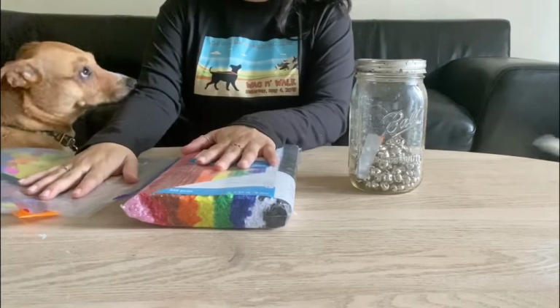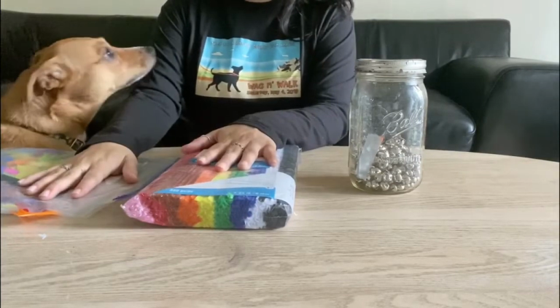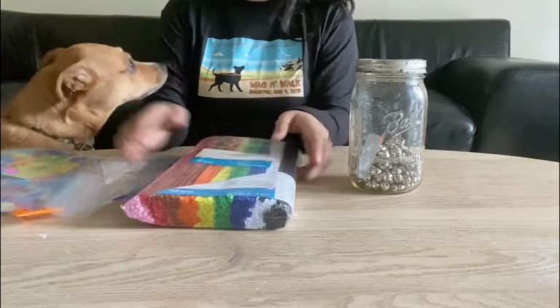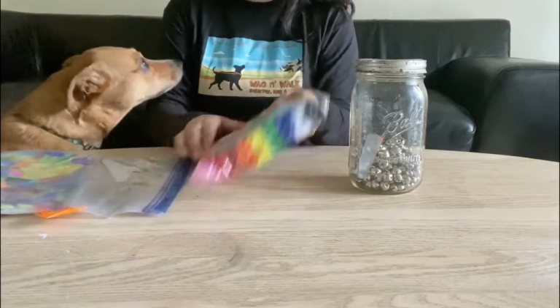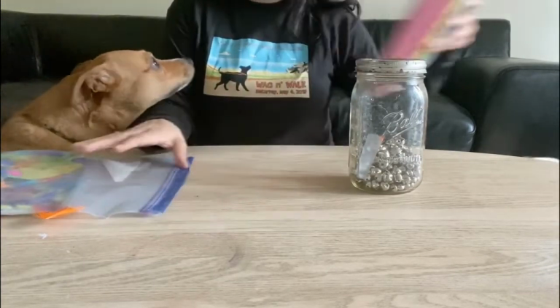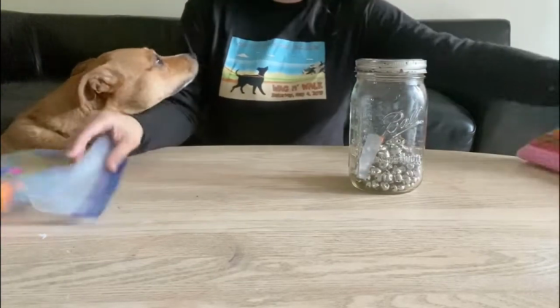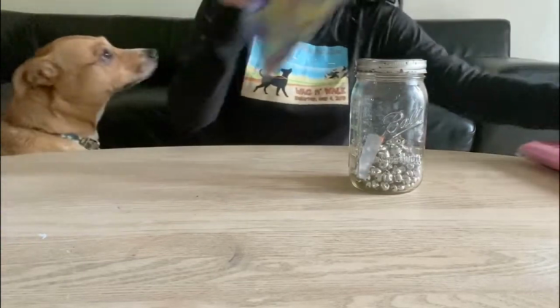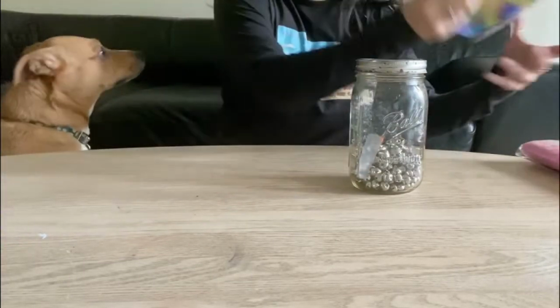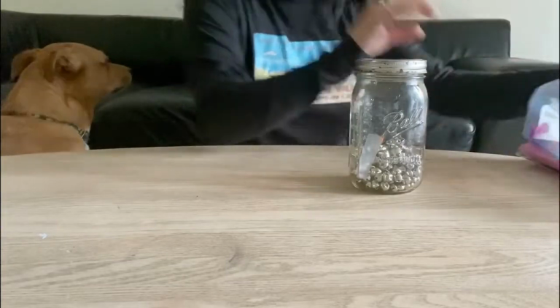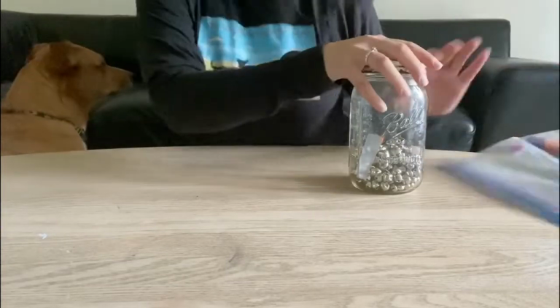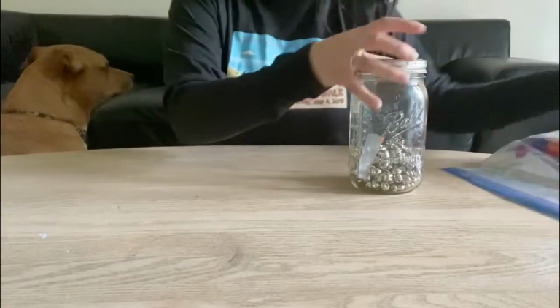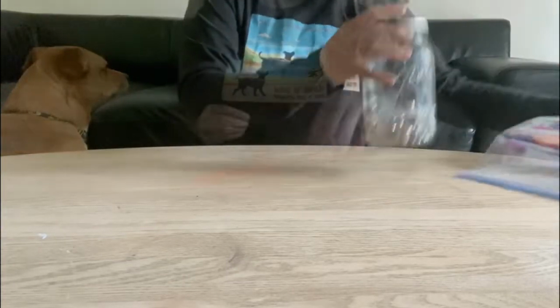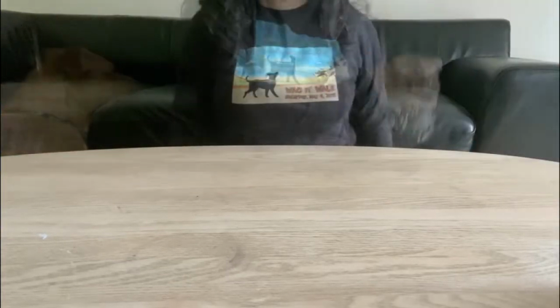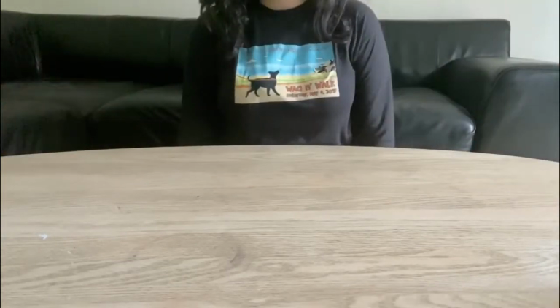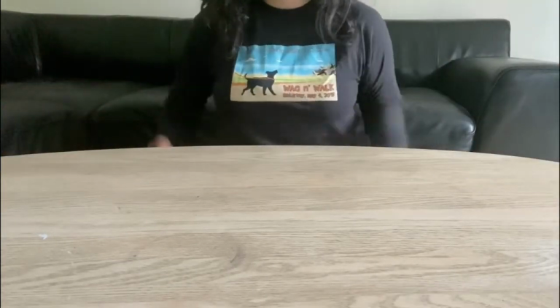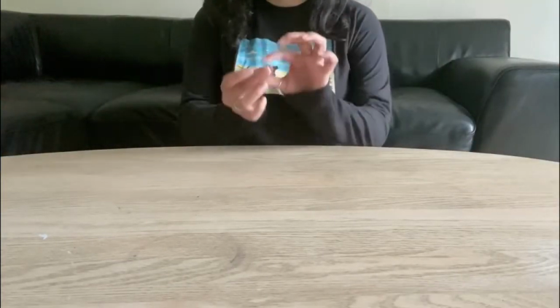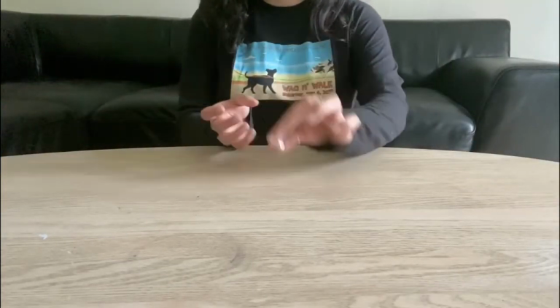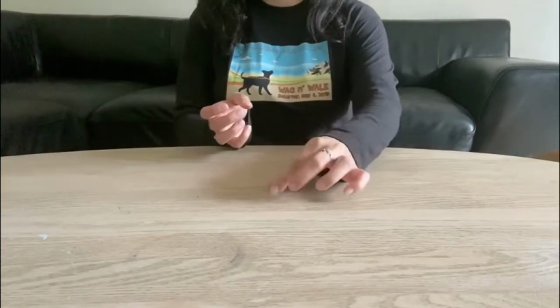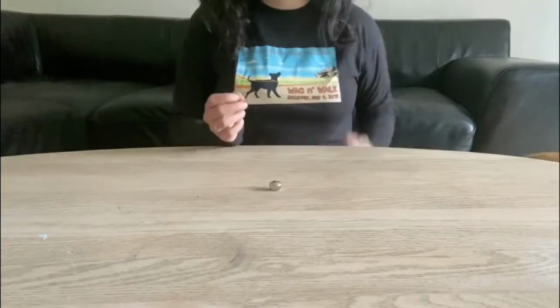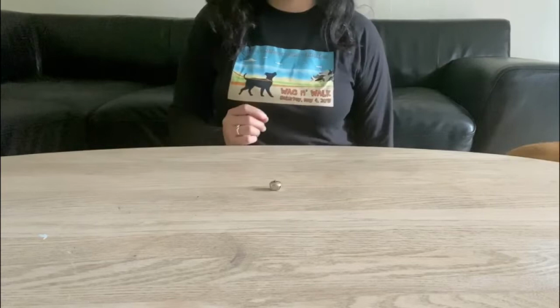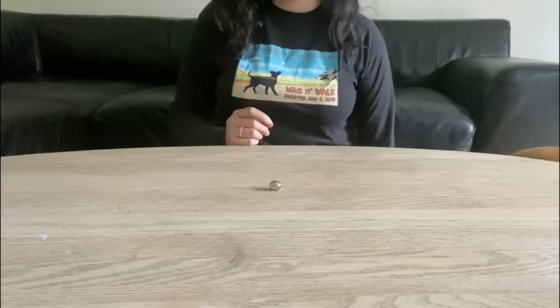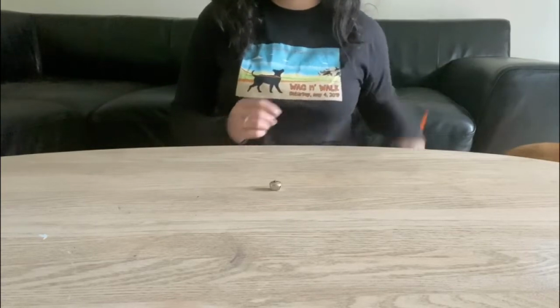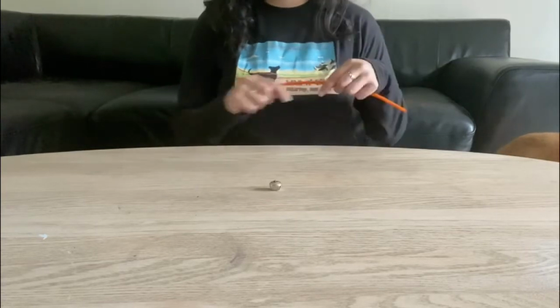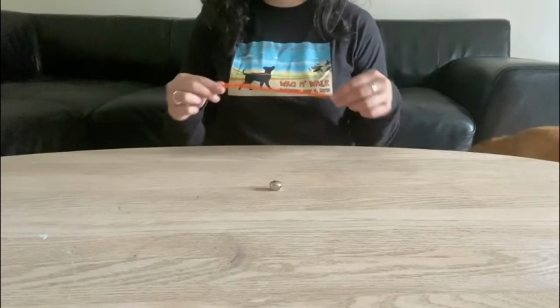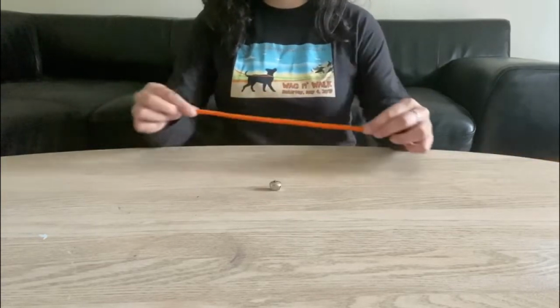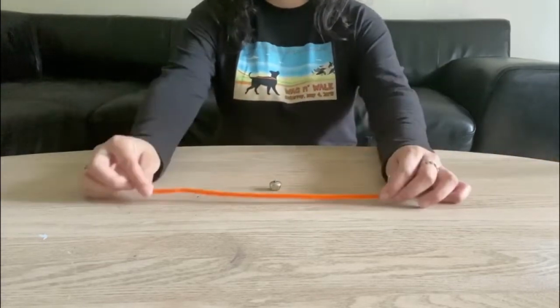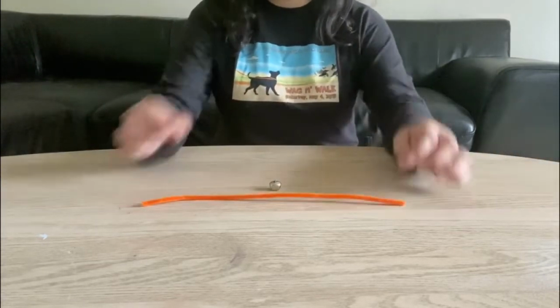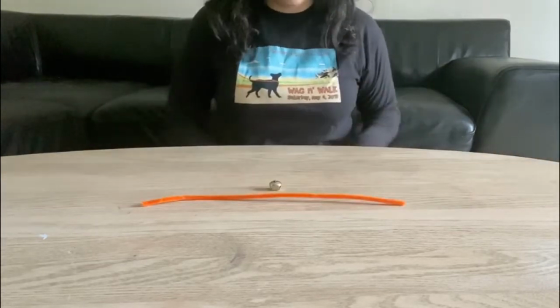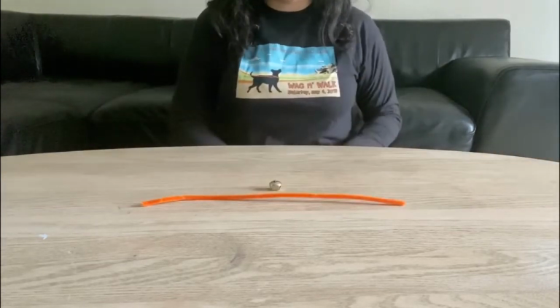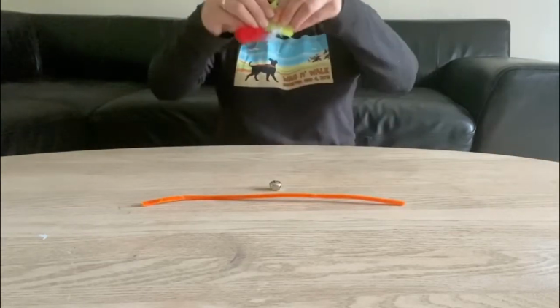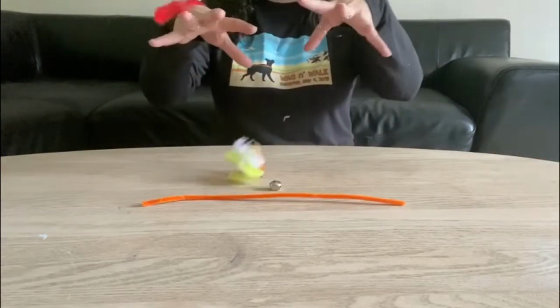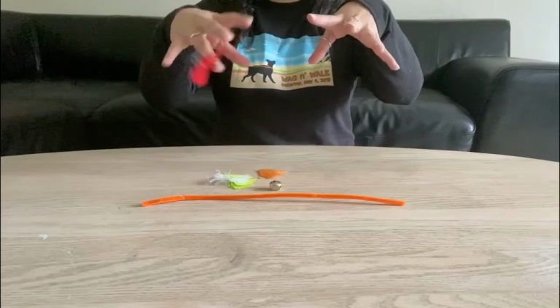Once we got all those guys sniffed out, we're going to place them to the side and we're going to go ahead and get started. So we're going to go ahead and grab one jingle ball, a pipe cleaner of your choice — I chose orange, it's my favorite color — and some feathers.